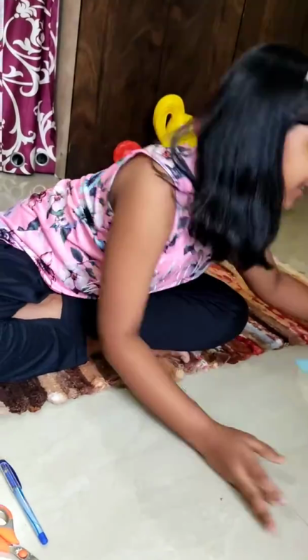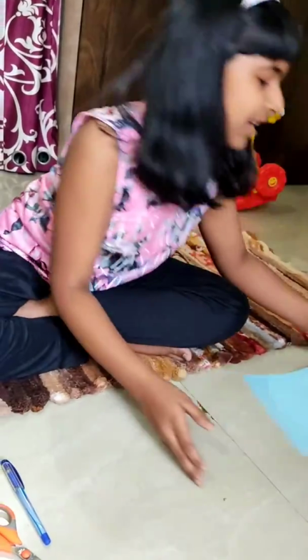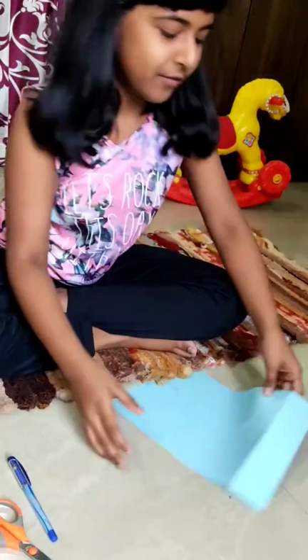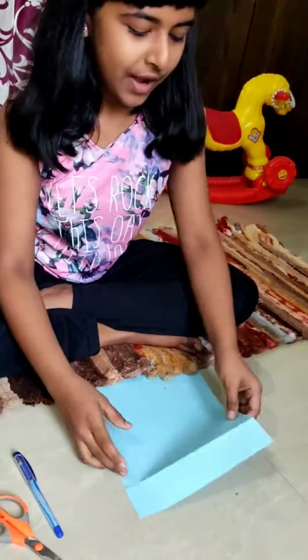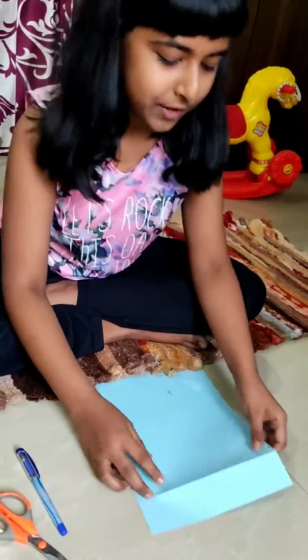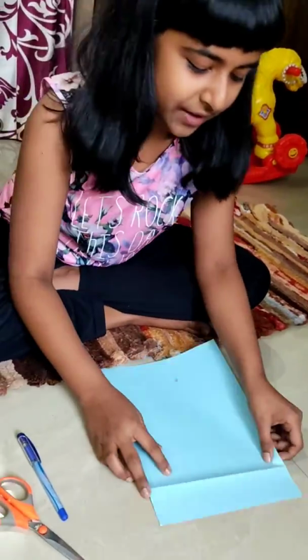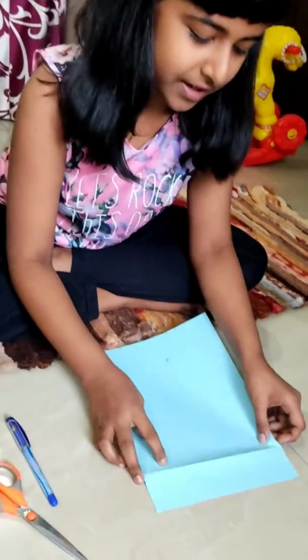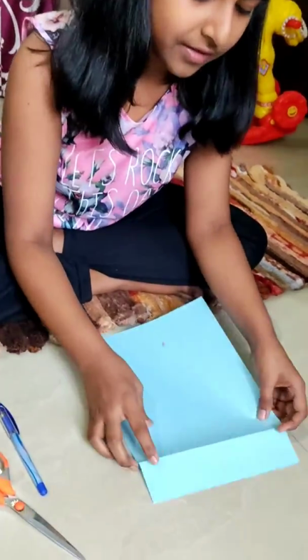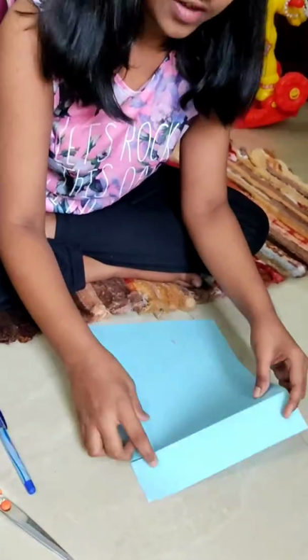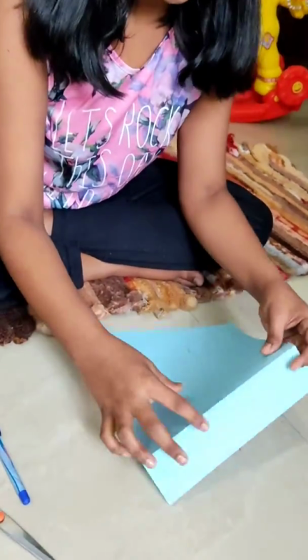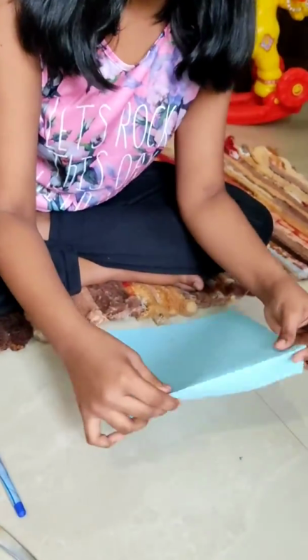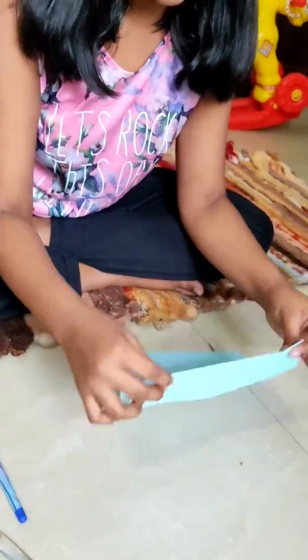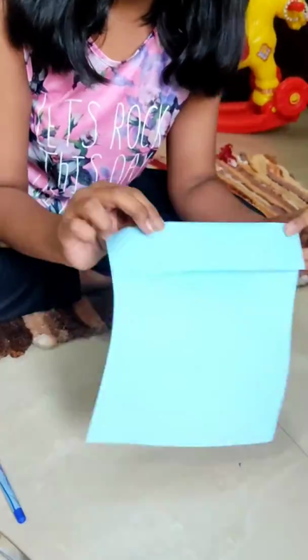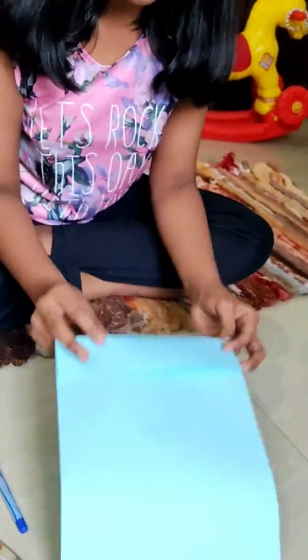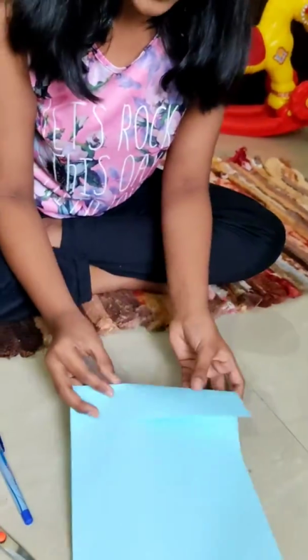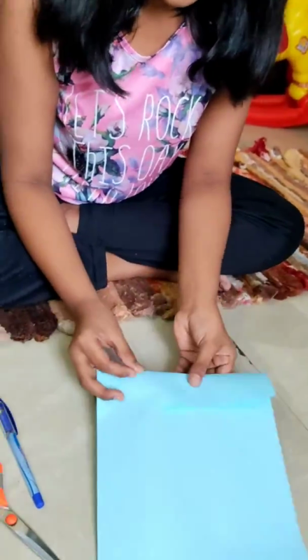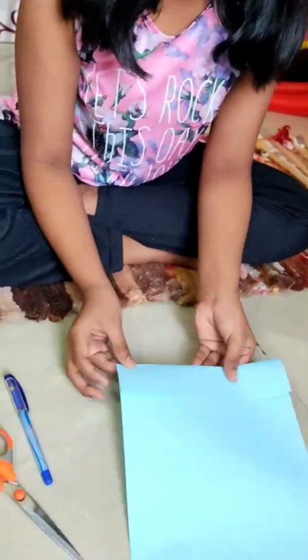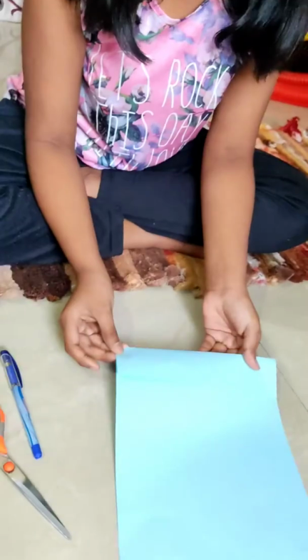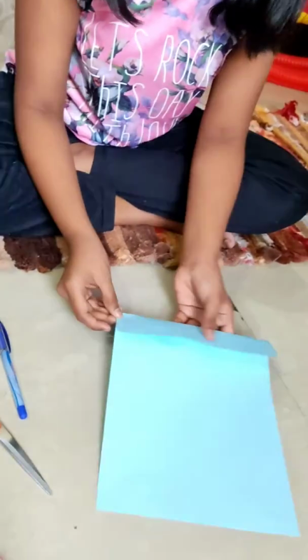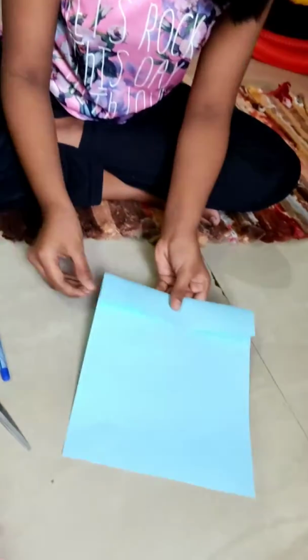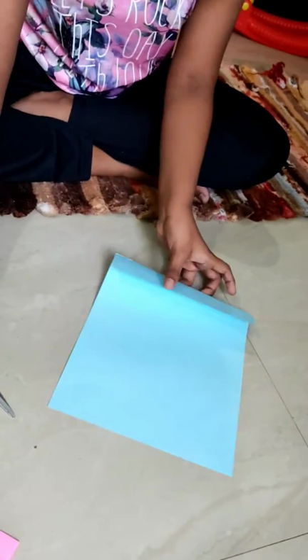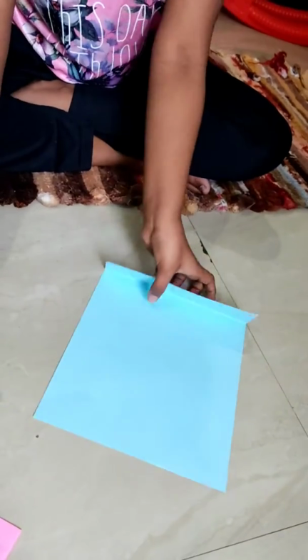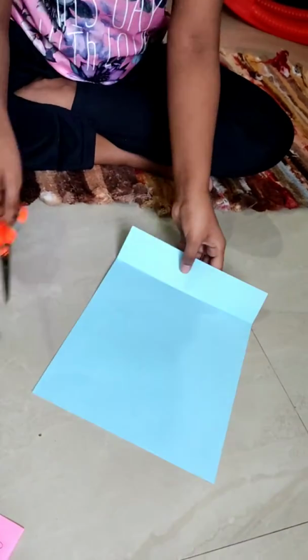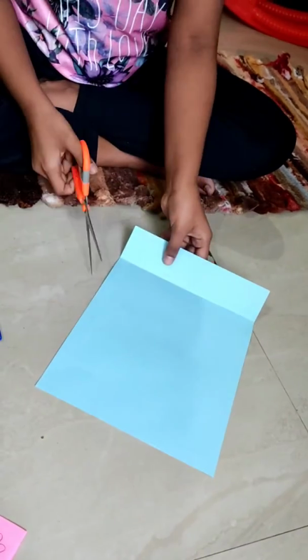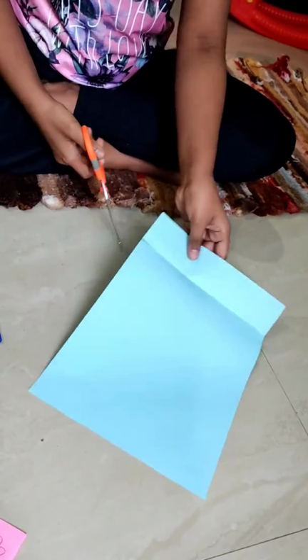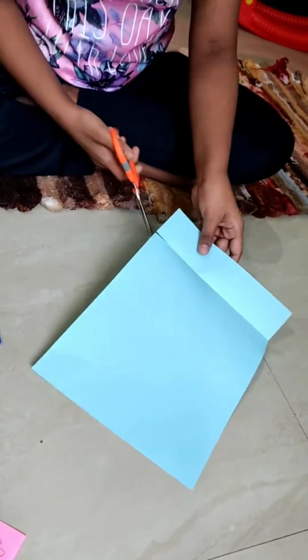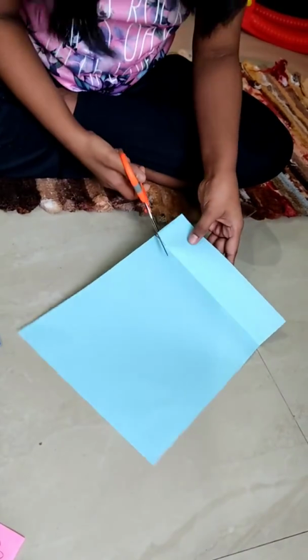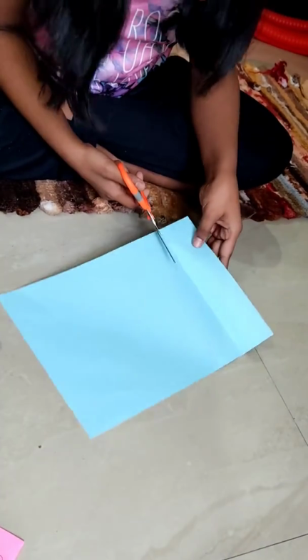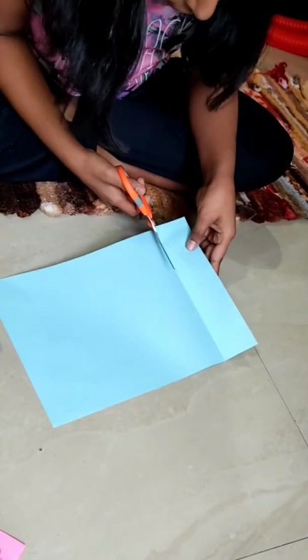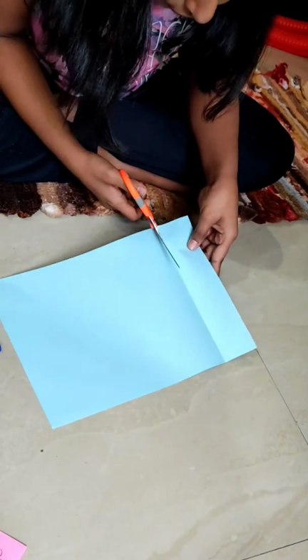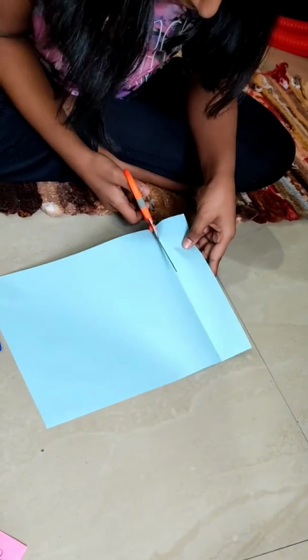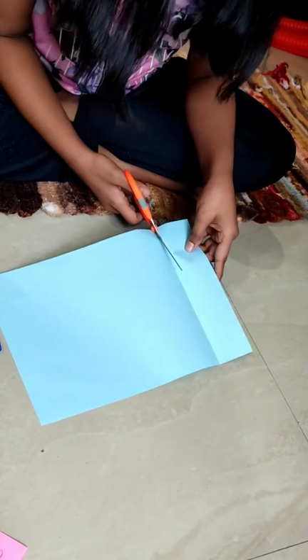Then we have to take one. Then we have to fold it like that. Then after that, we have to cut it.